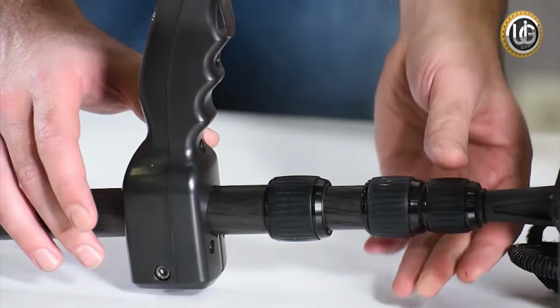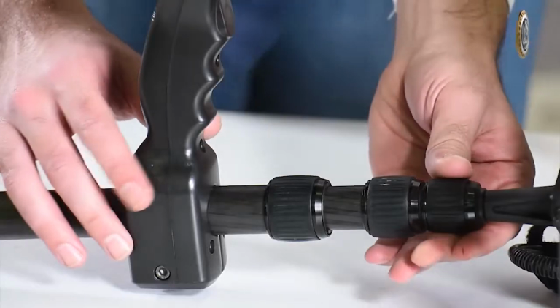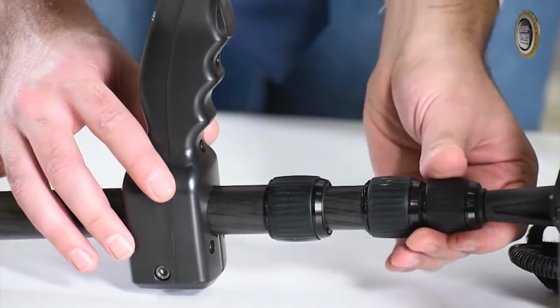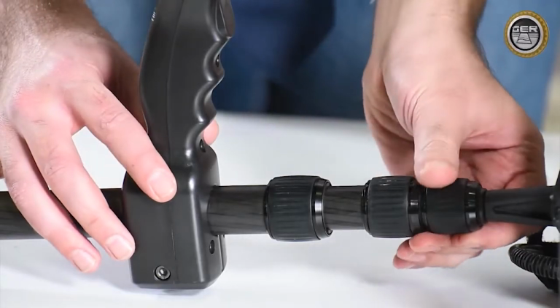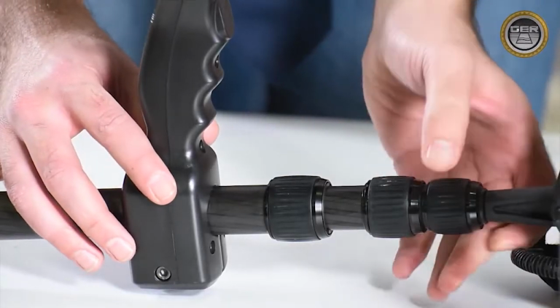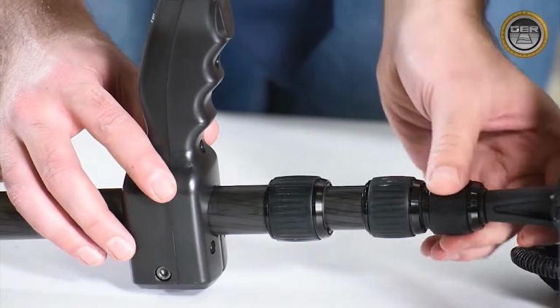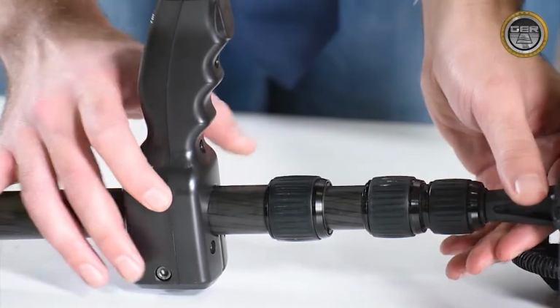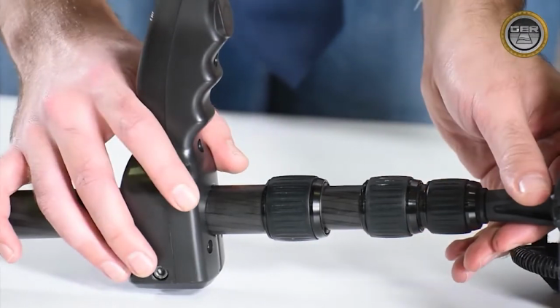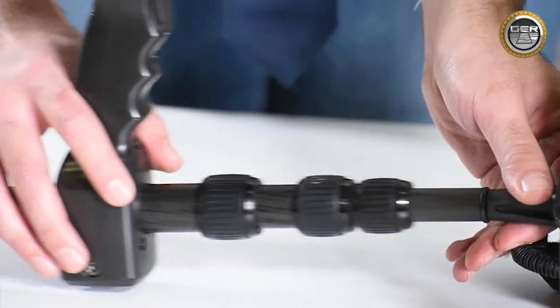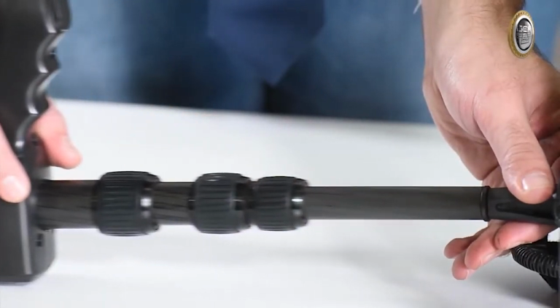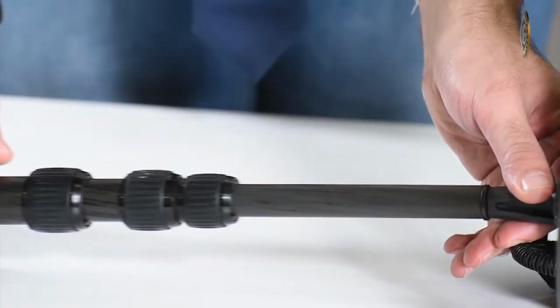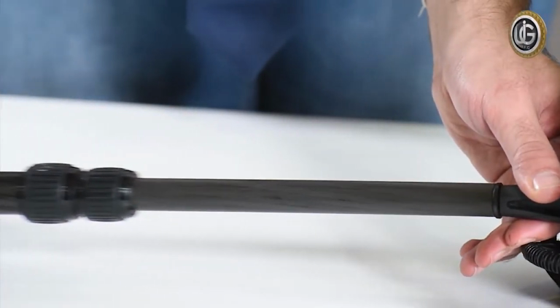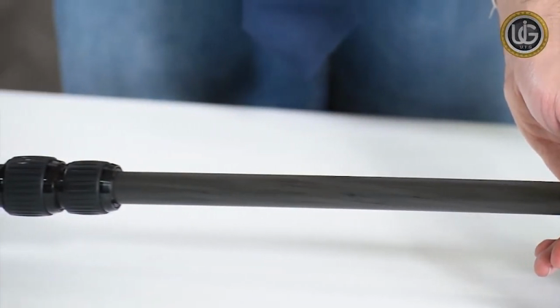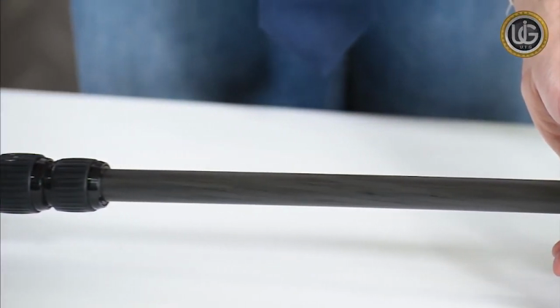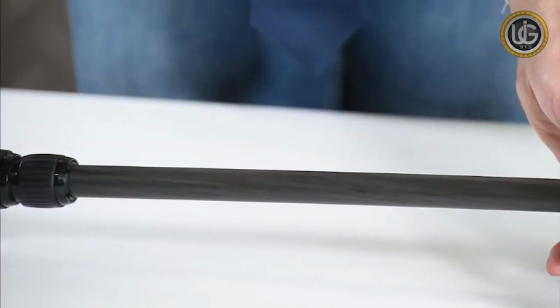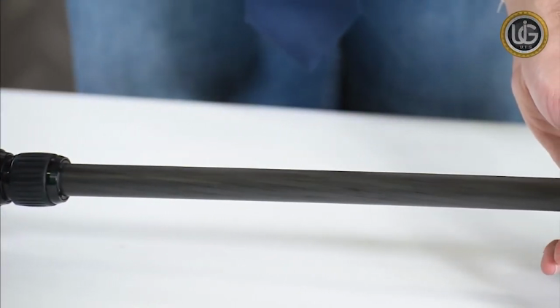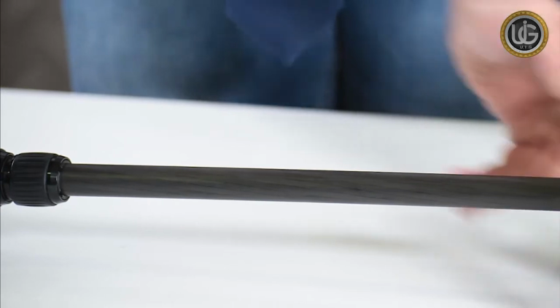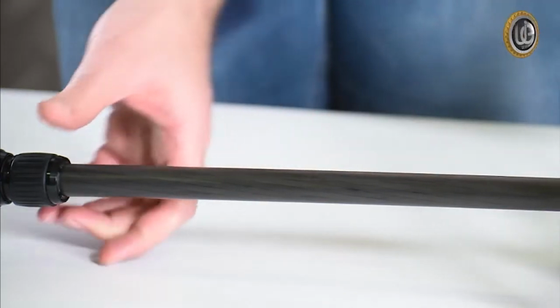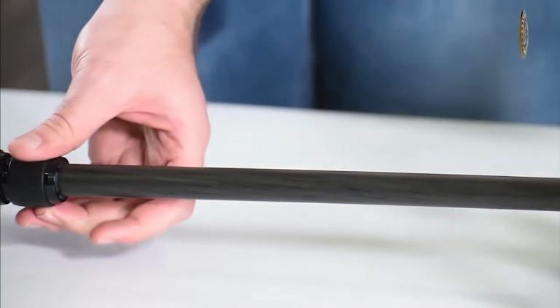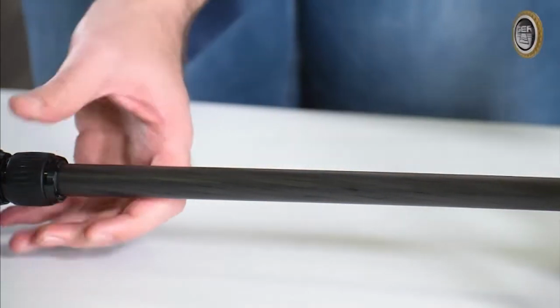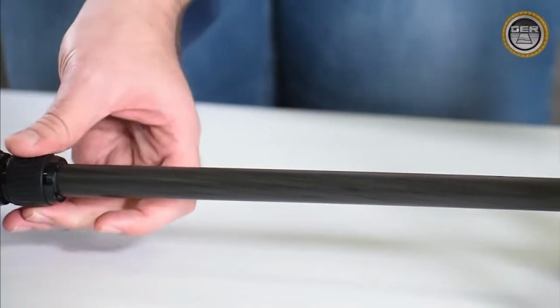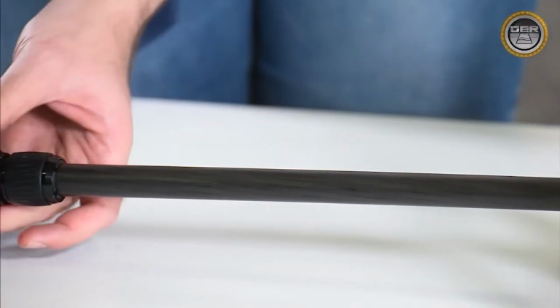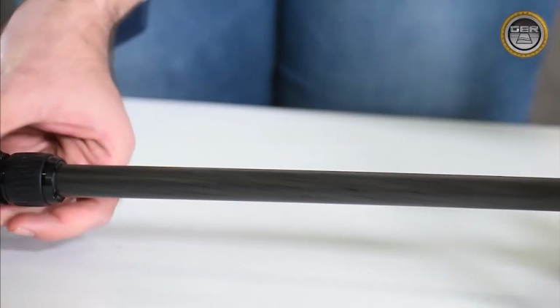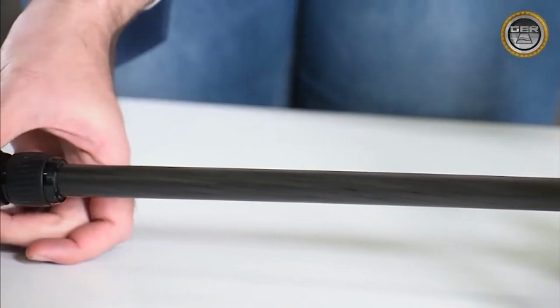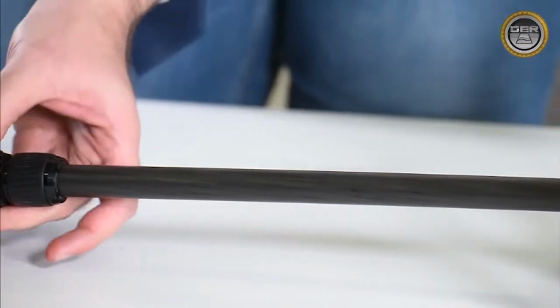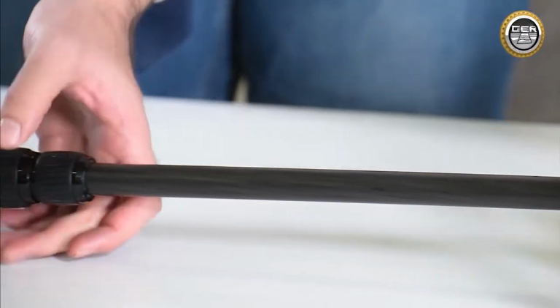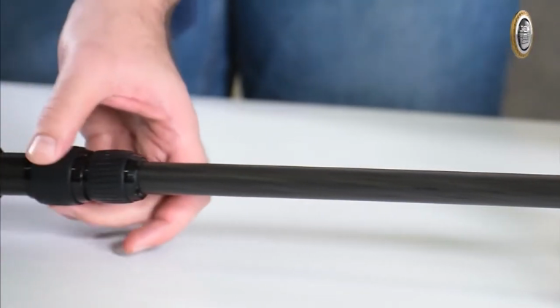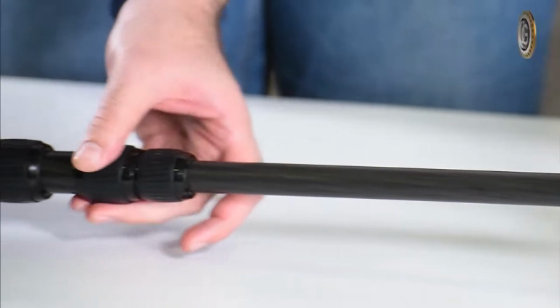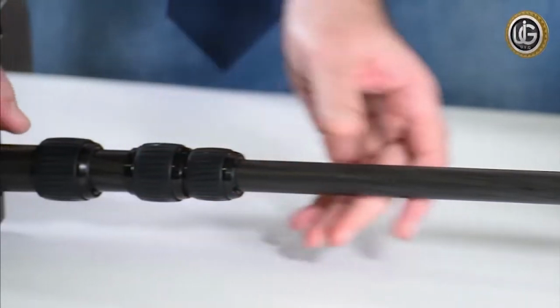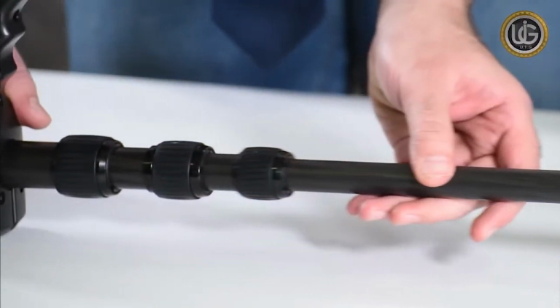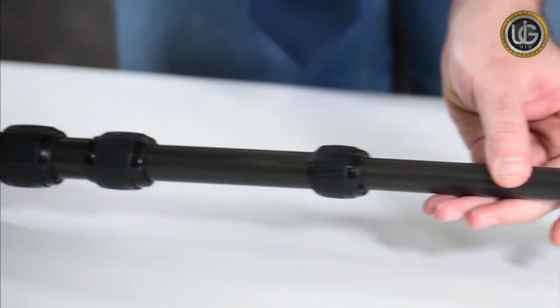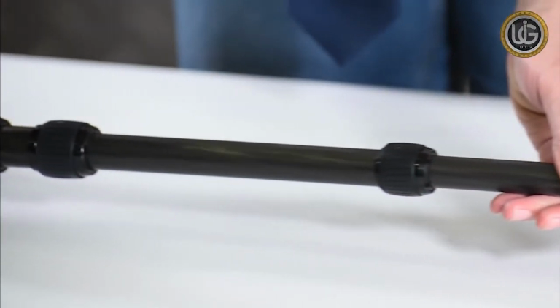Adjust the arm's length. Extend the bottom shaft to the length appropriate for the user and secure the lock in the middle of the shaft to secure the column position. Extend the middle shaft and secure the lock on the upper shaft to fix the position of the shaft.